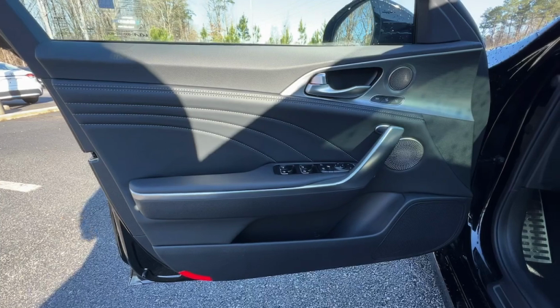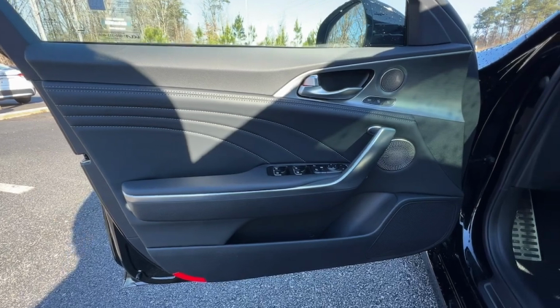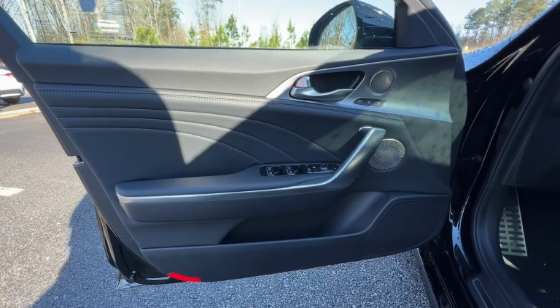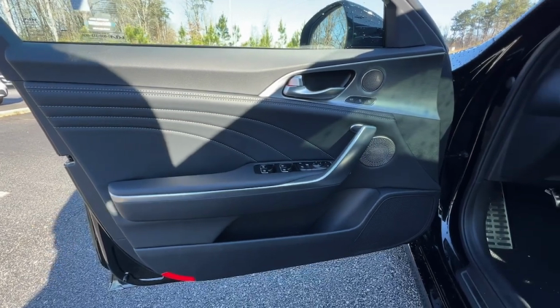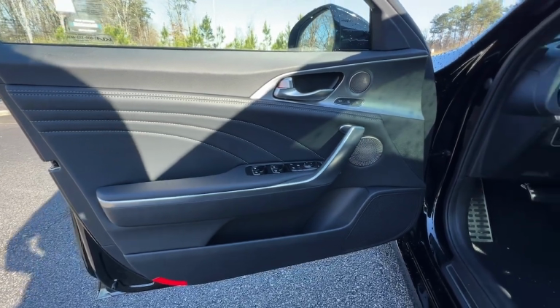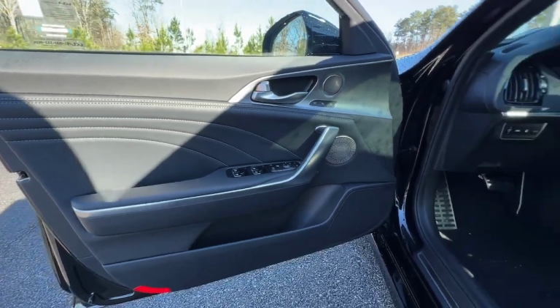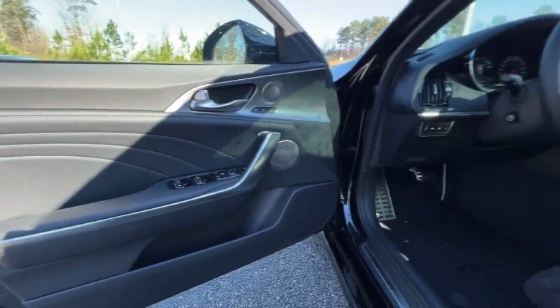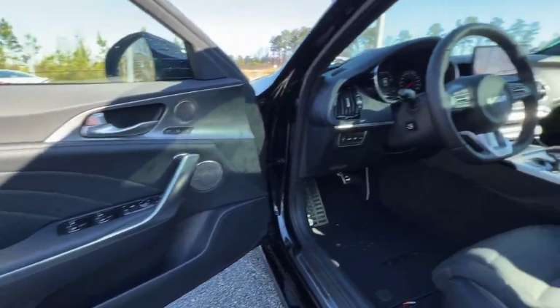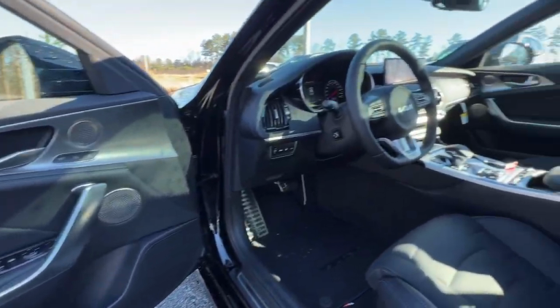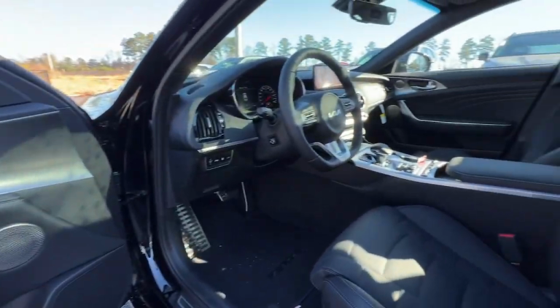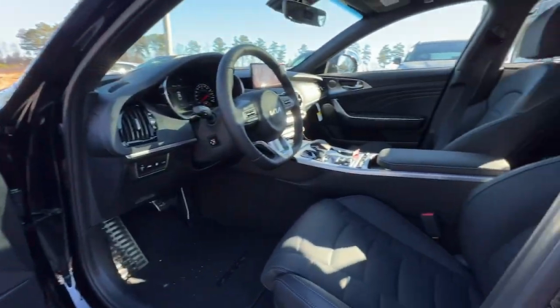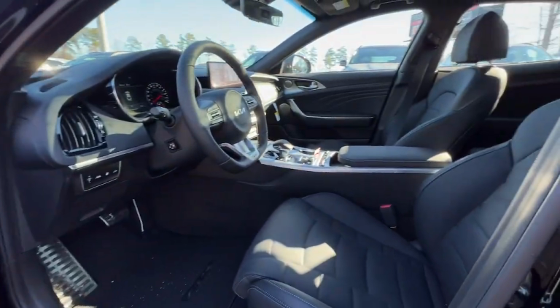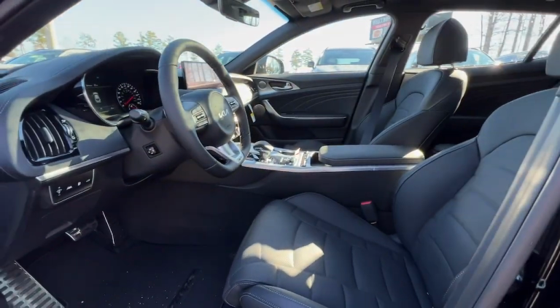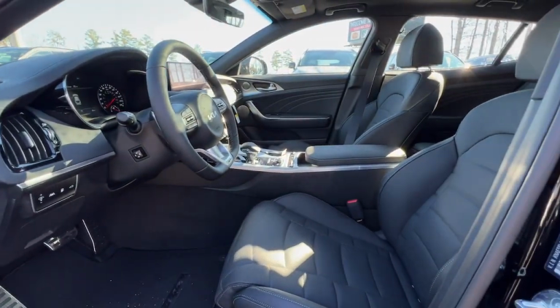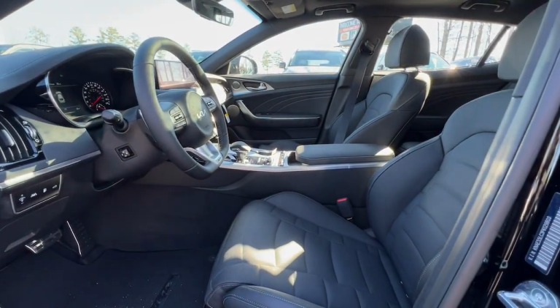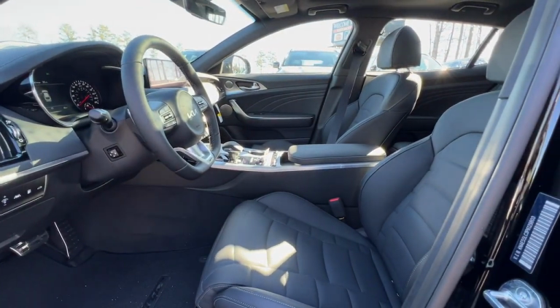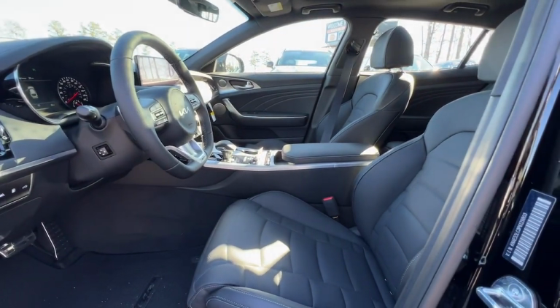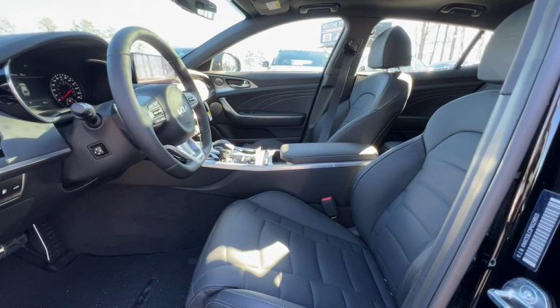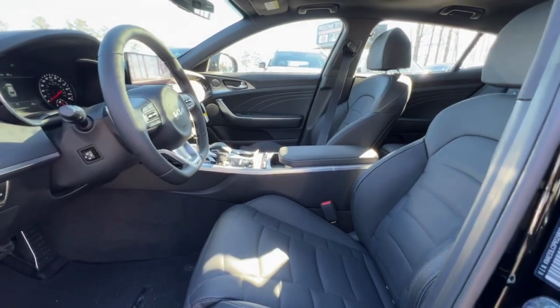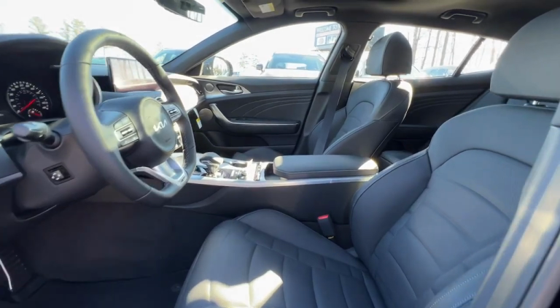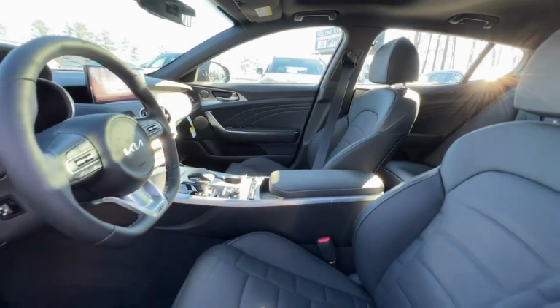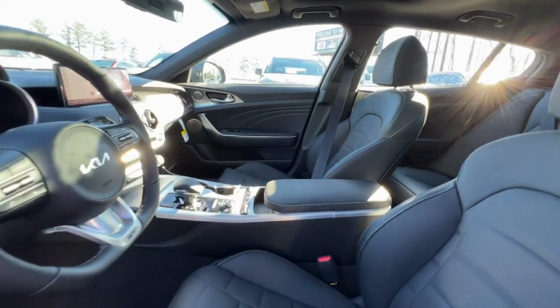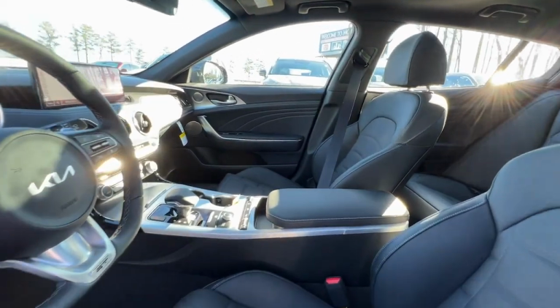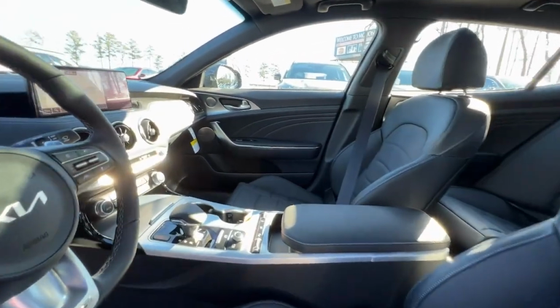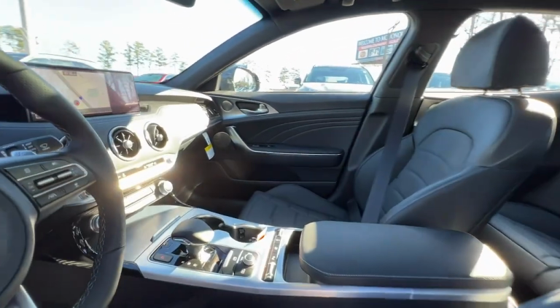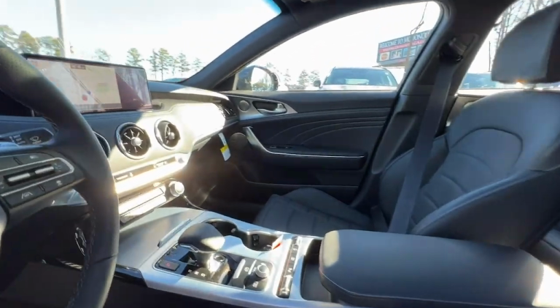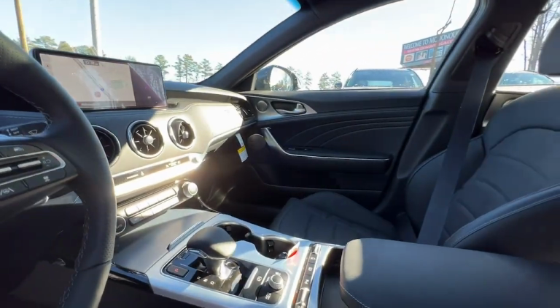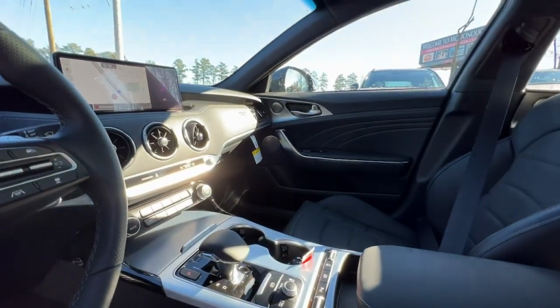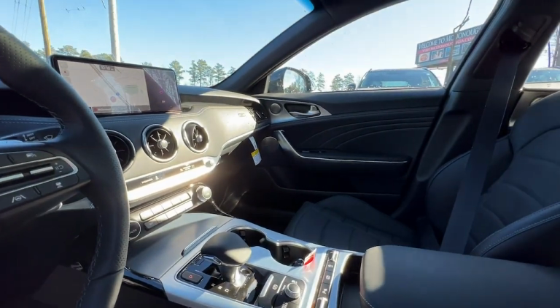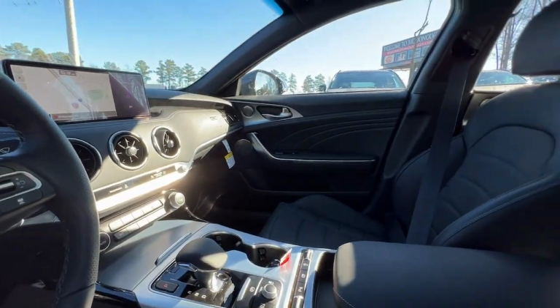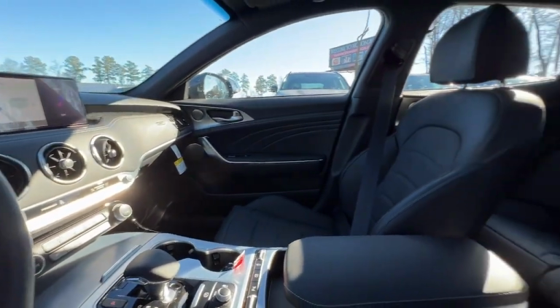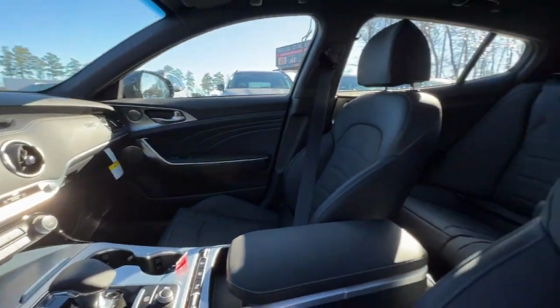Life is, in fact, a daring adventure. Drive it to the fullest. Come in and road test this high-performance Stinger. Our team will make it the best part of your day.